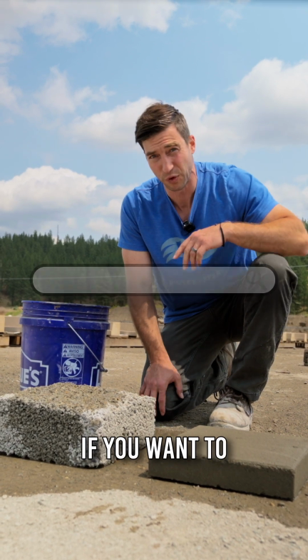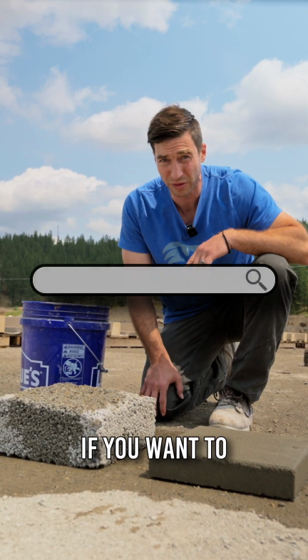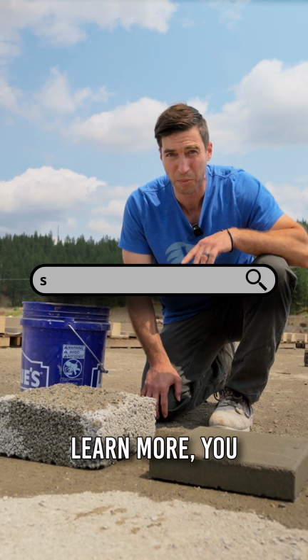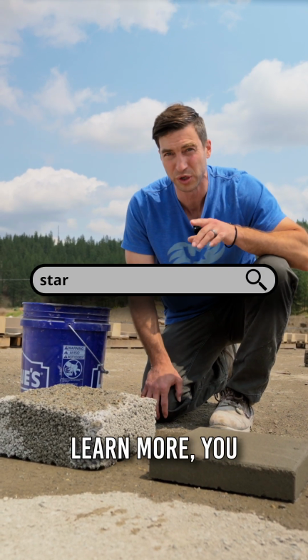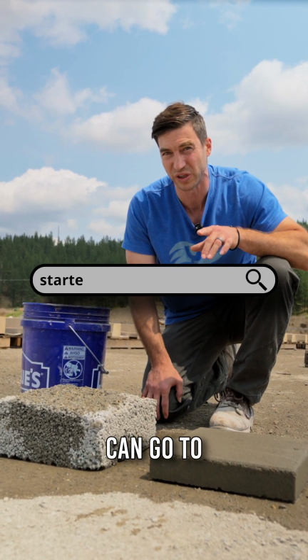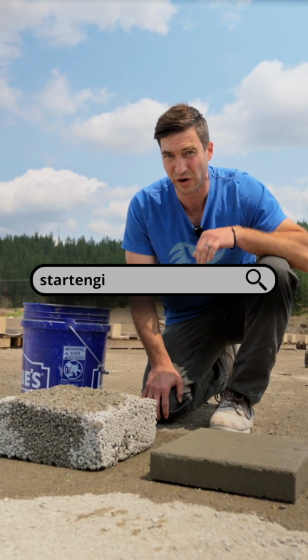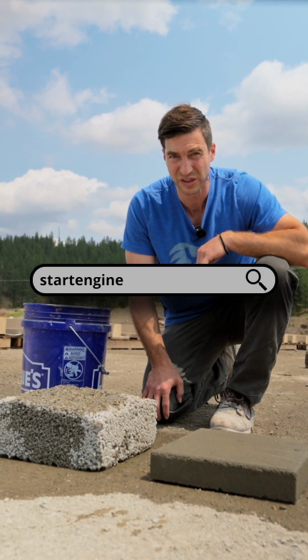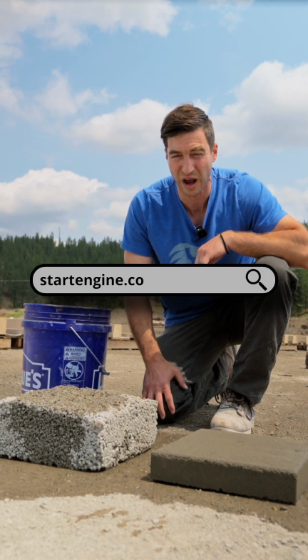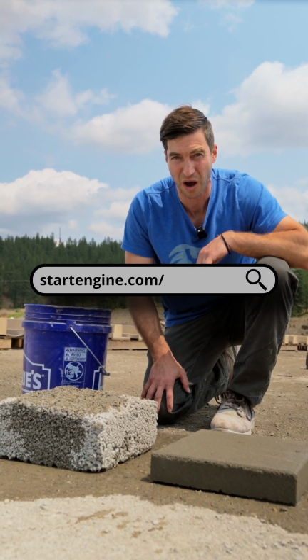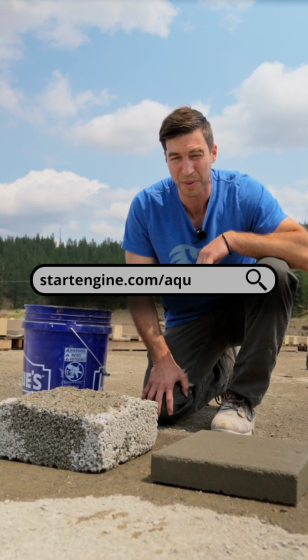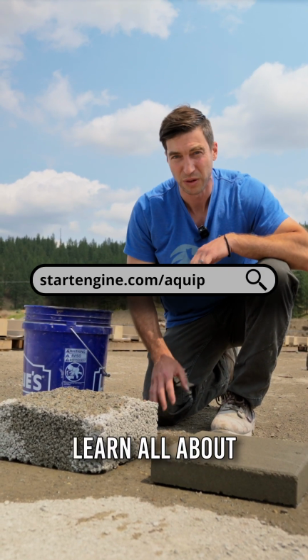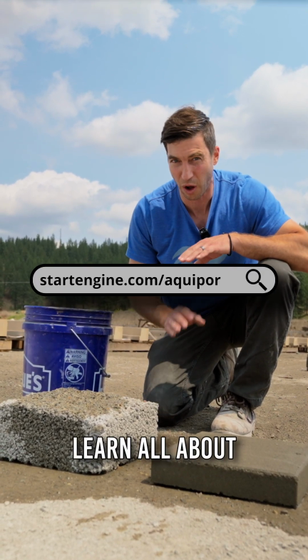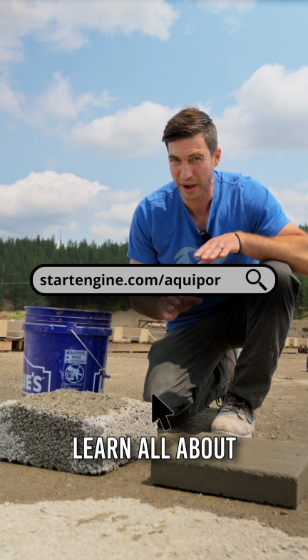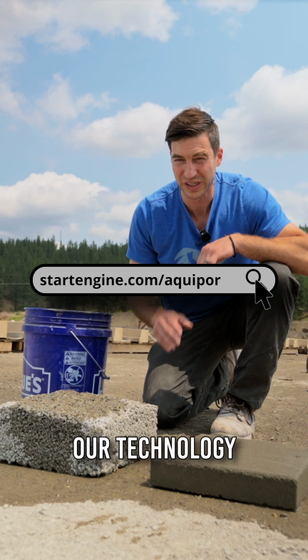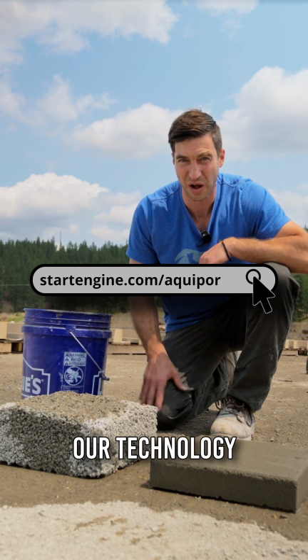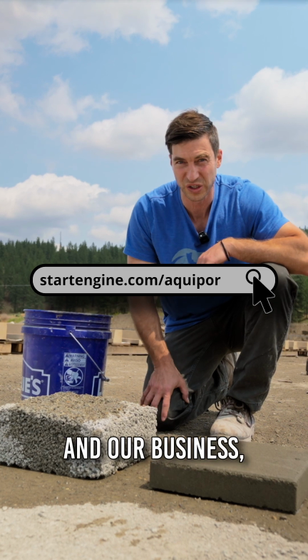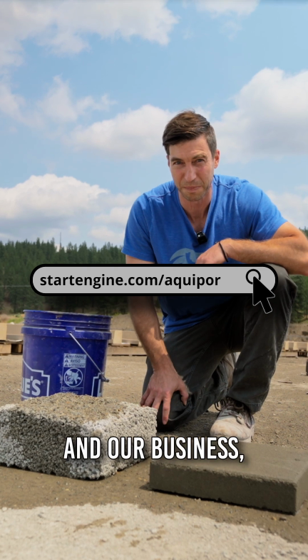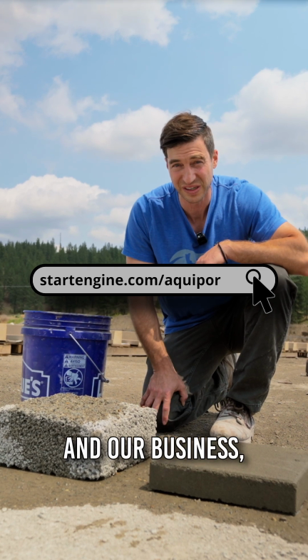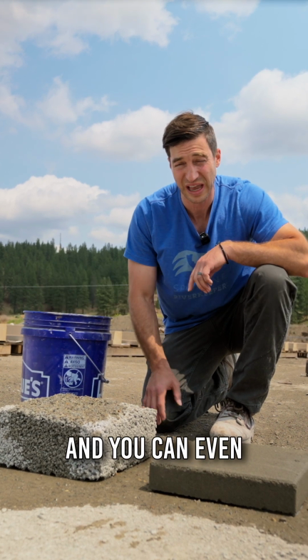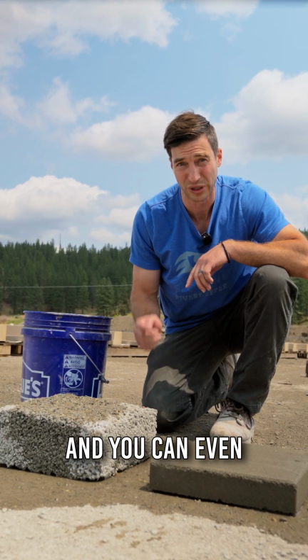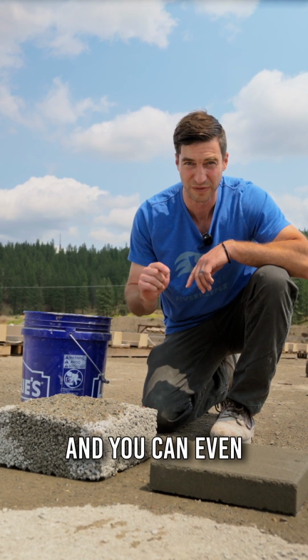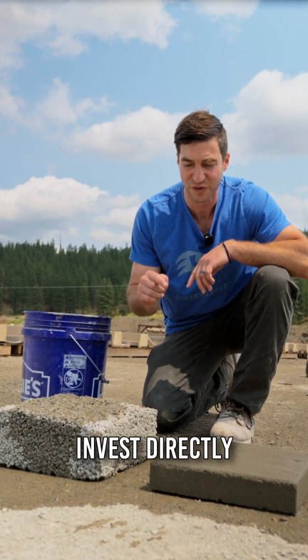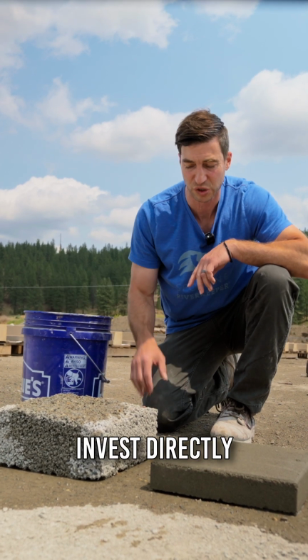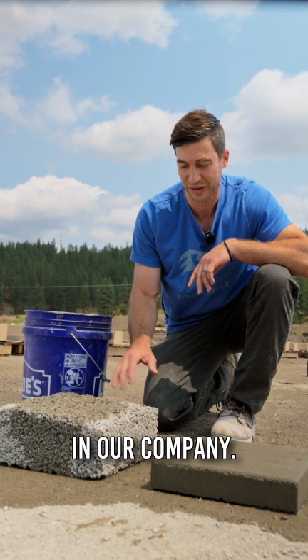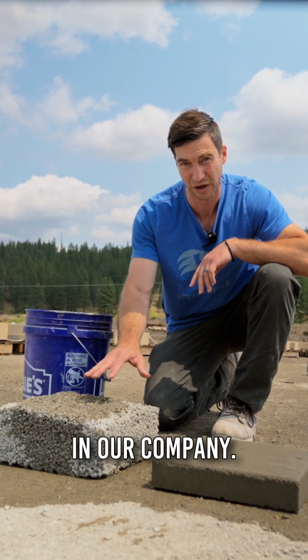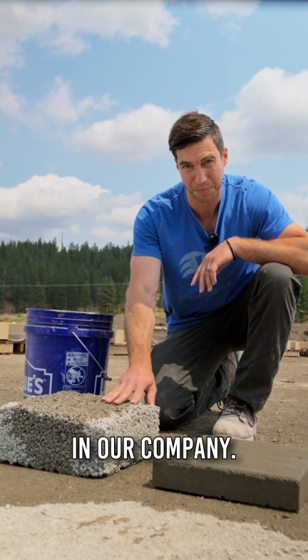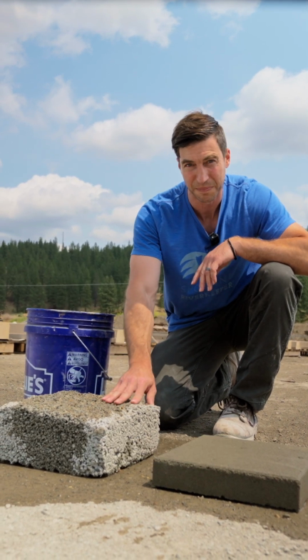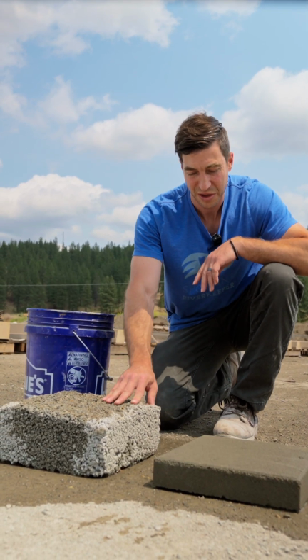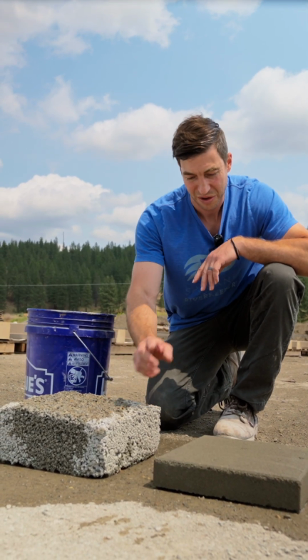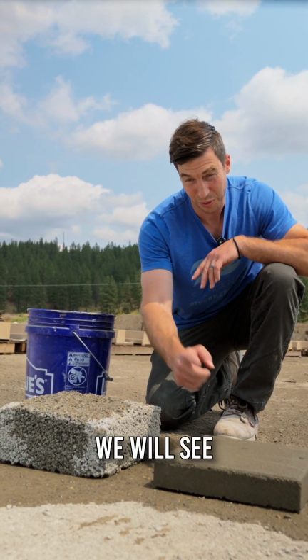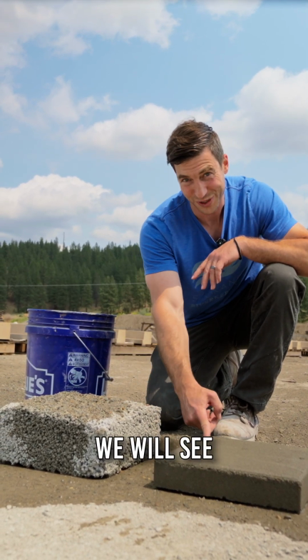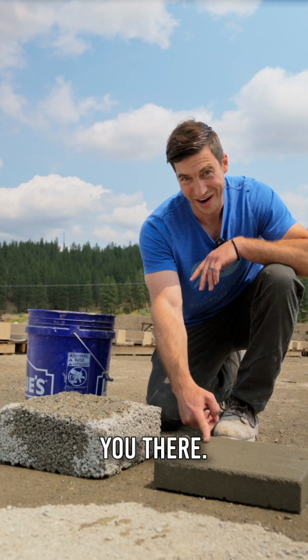If you want to learn more, you can go to StartEngine.com, learn all about our technology and our business, and you can even invest directly in our company. We will see you there.